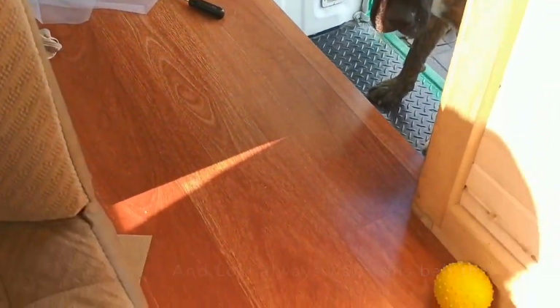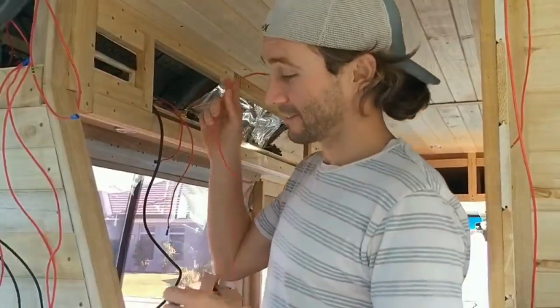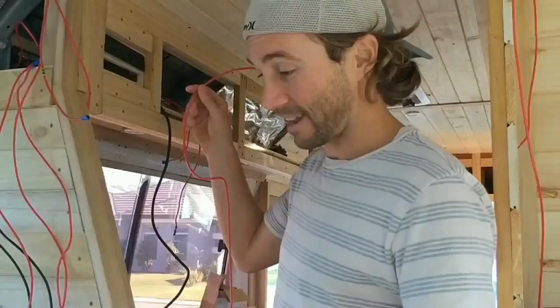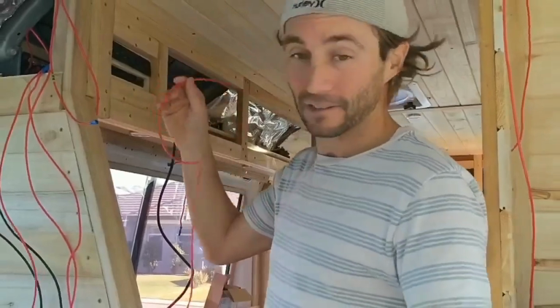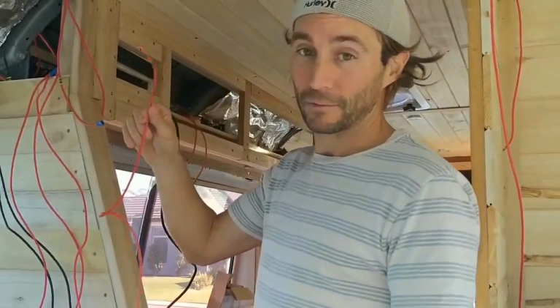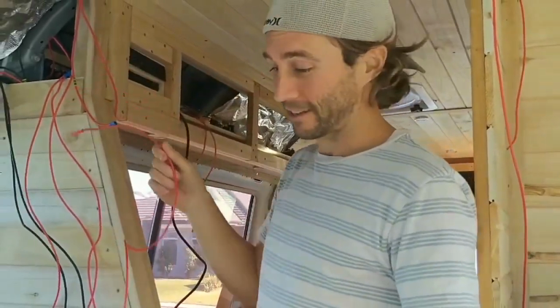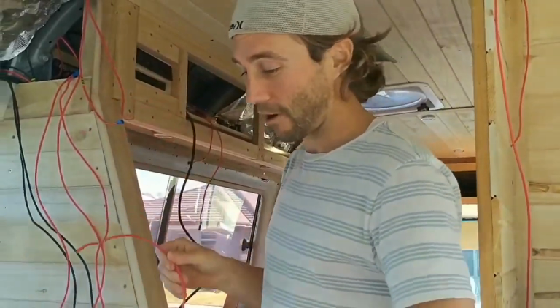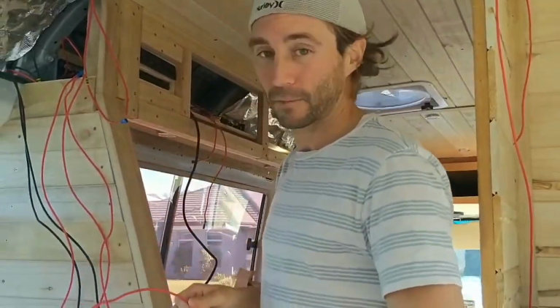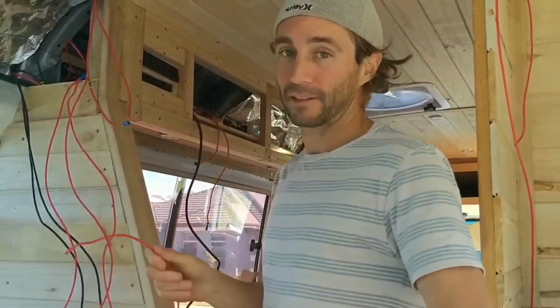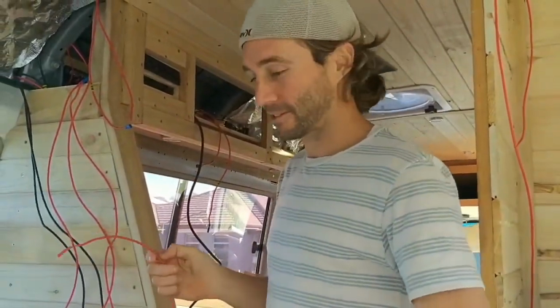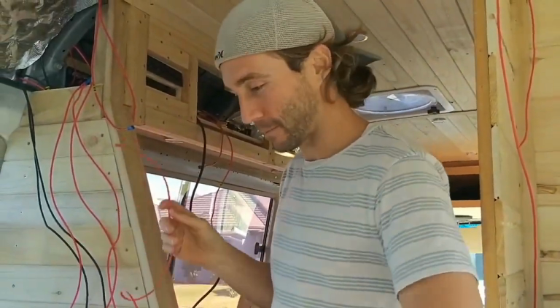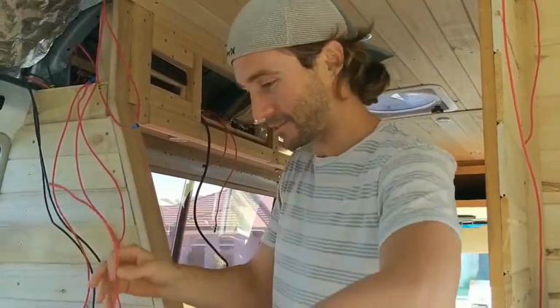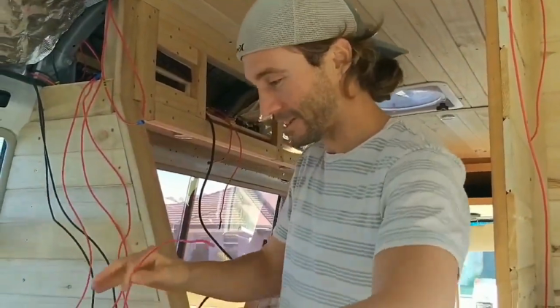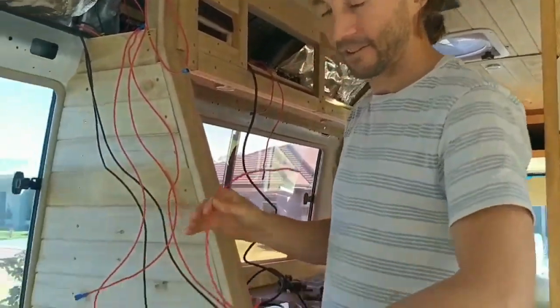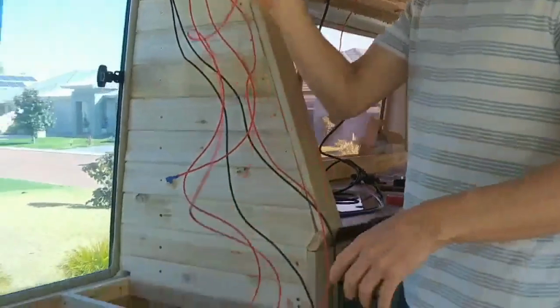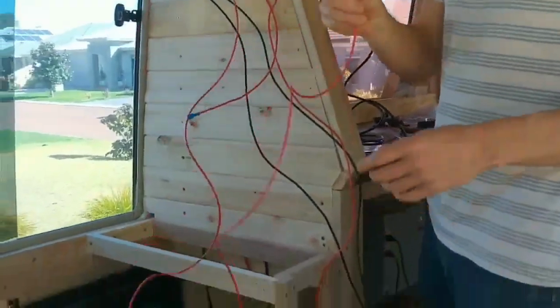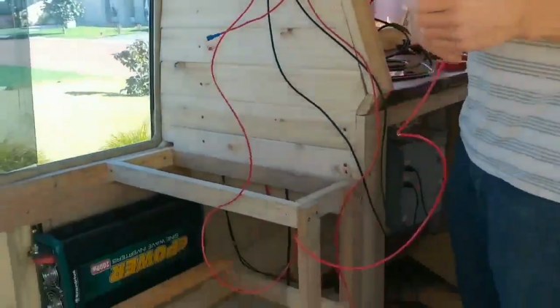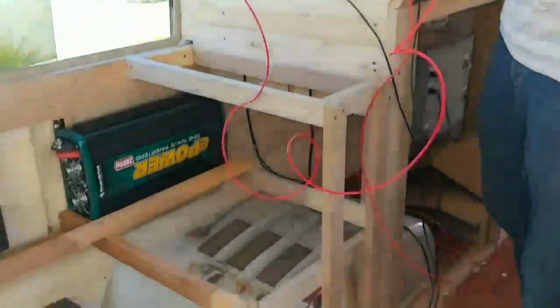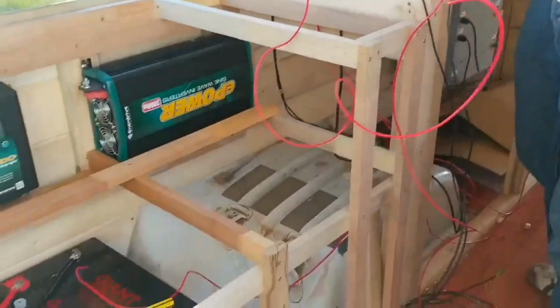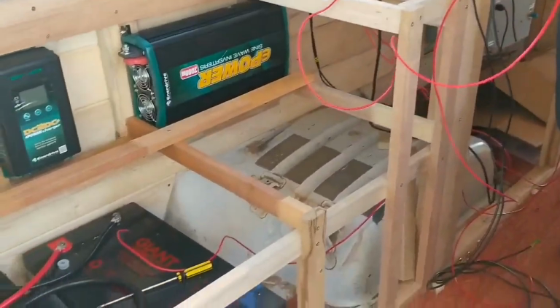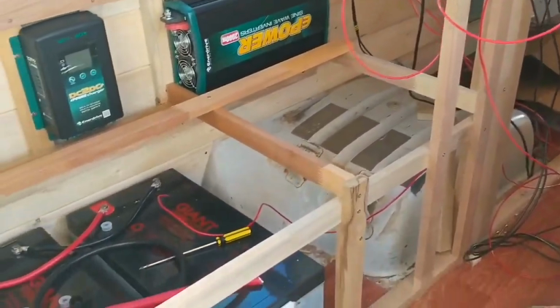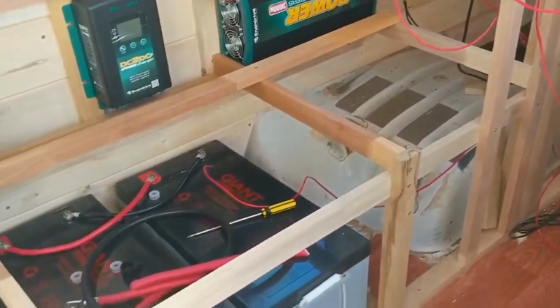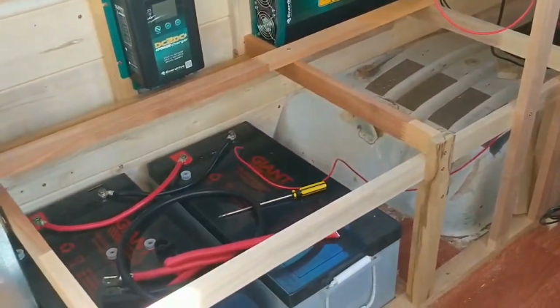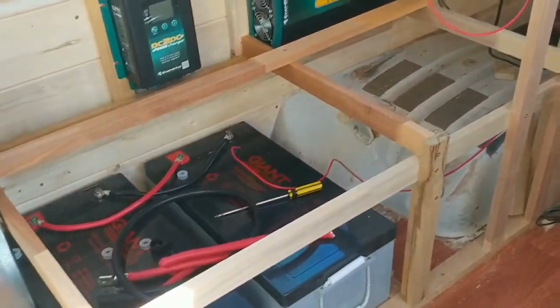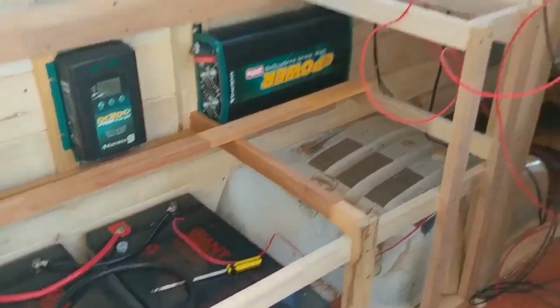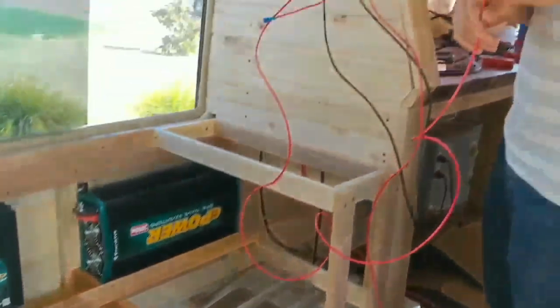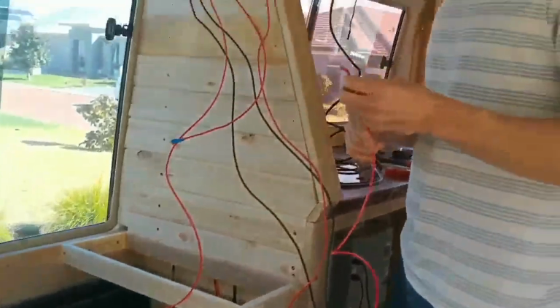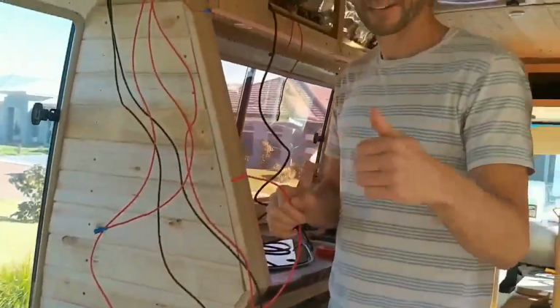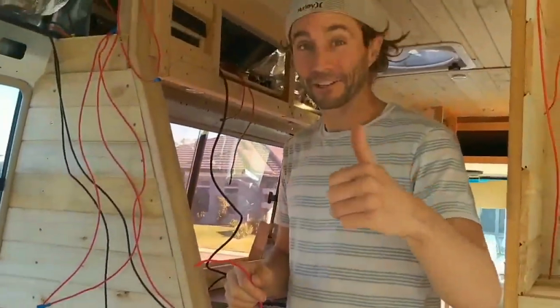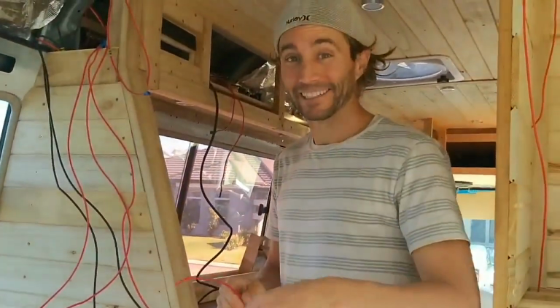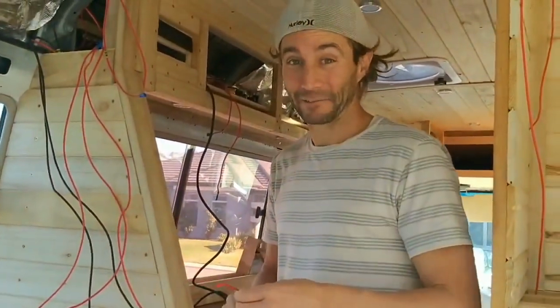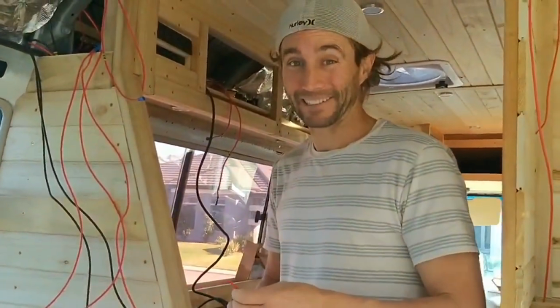The bus. Today's job is to try and get this wiring done because Lincoln likes to plan the bus, so we'll try and get all this loose stuff out of the way and see how we go. Oh yeah, we've got our fridge in. Looks pretty good.